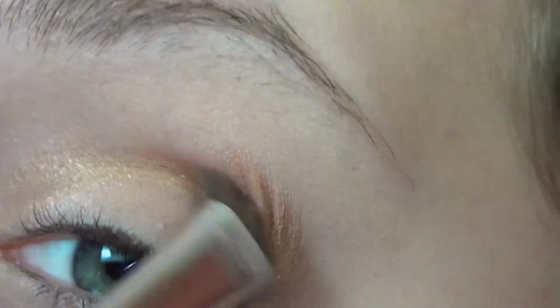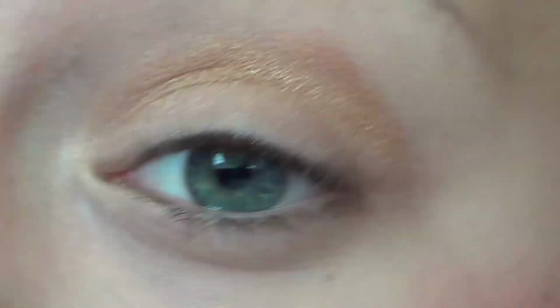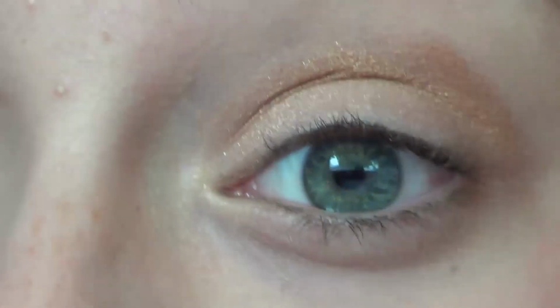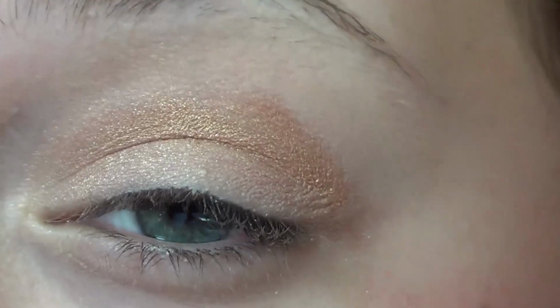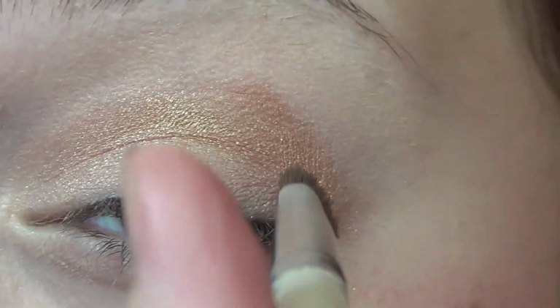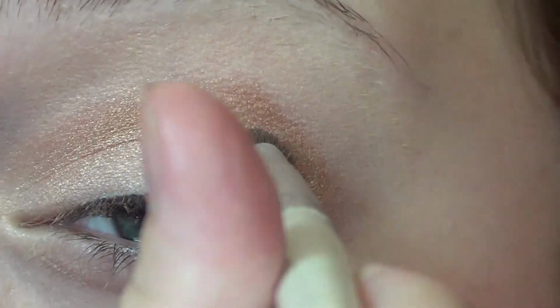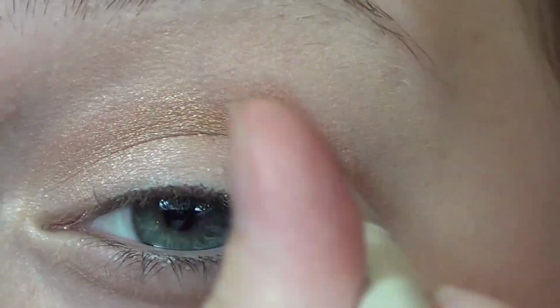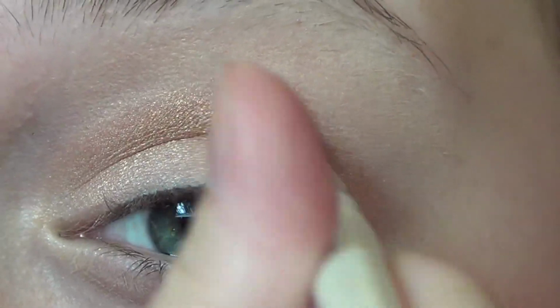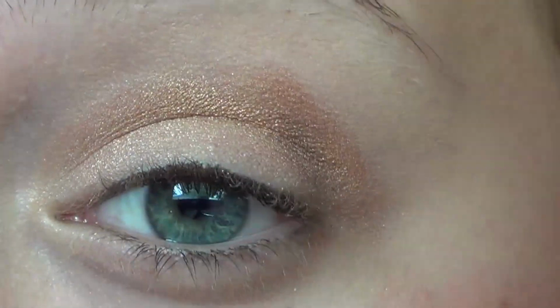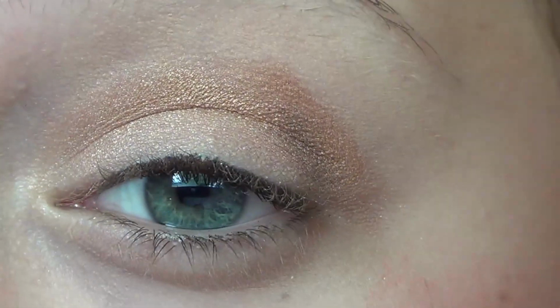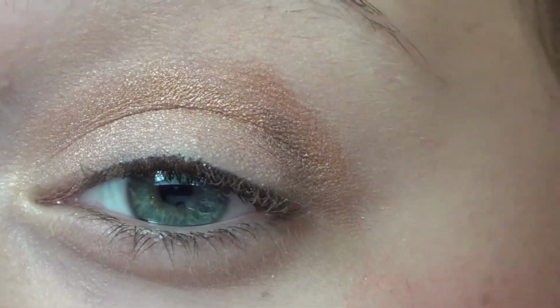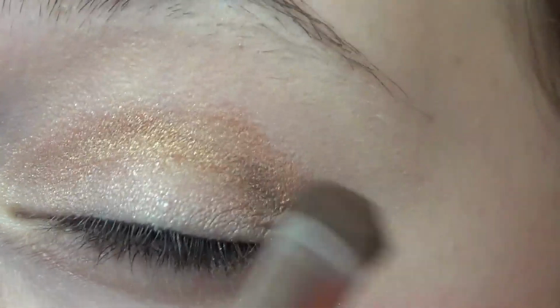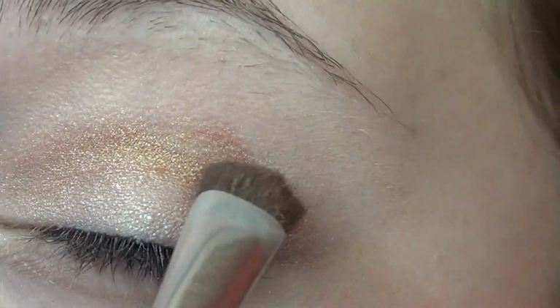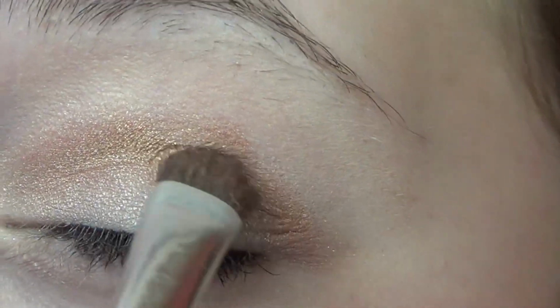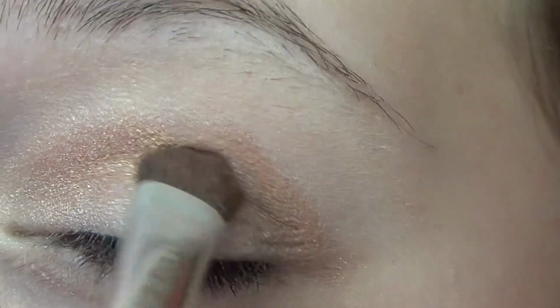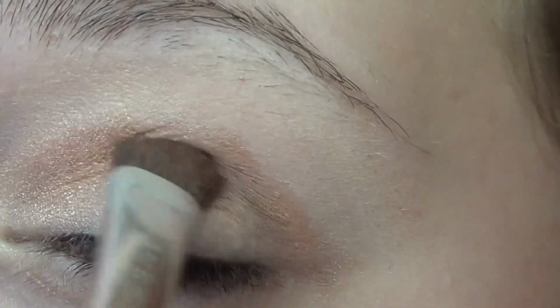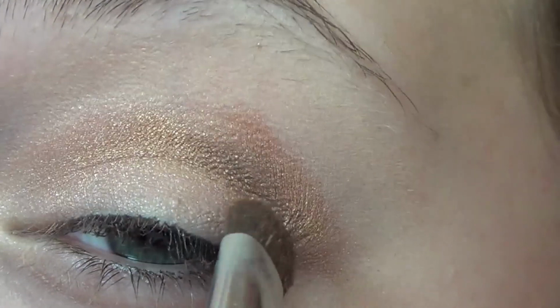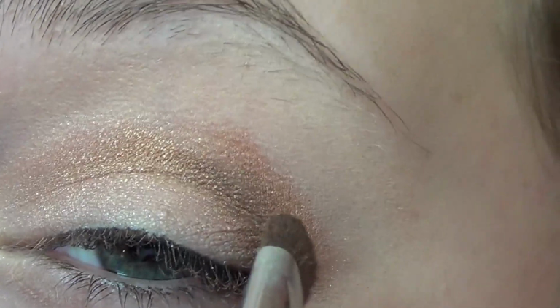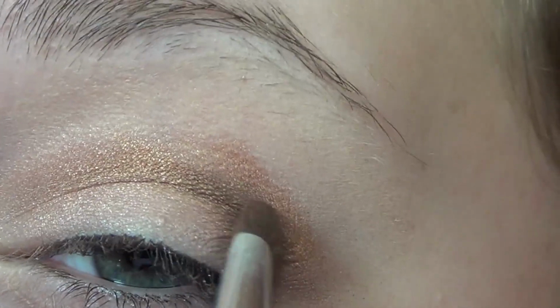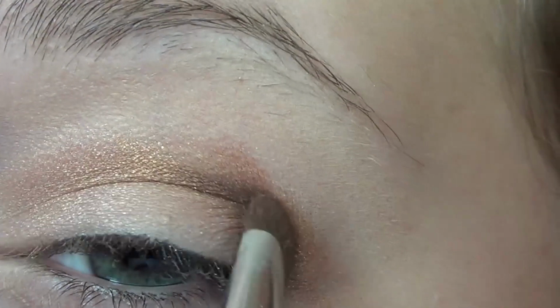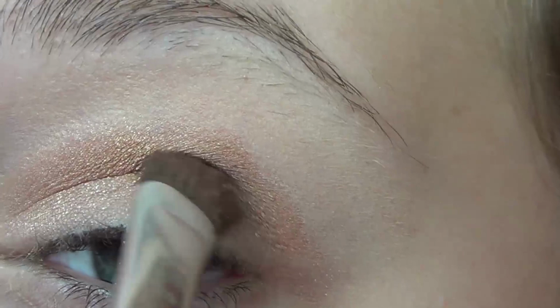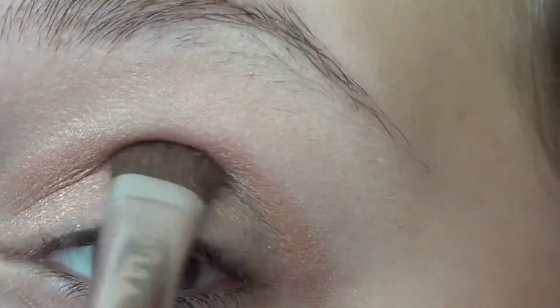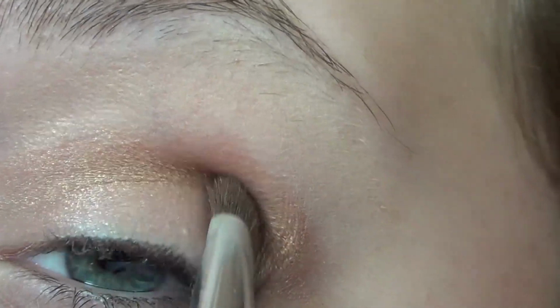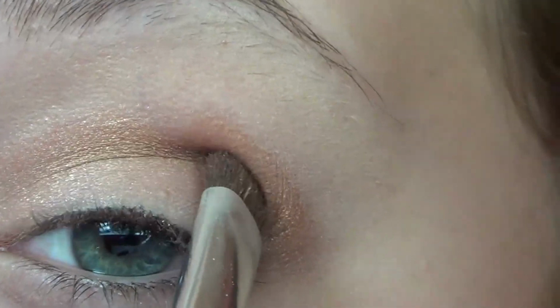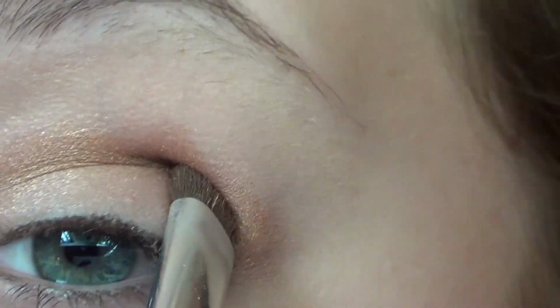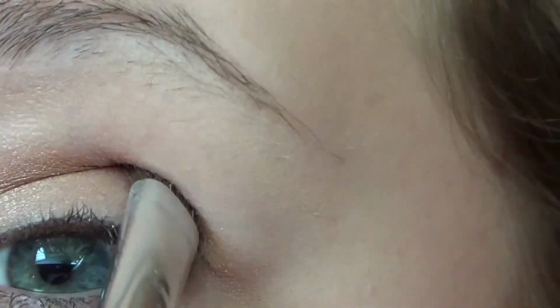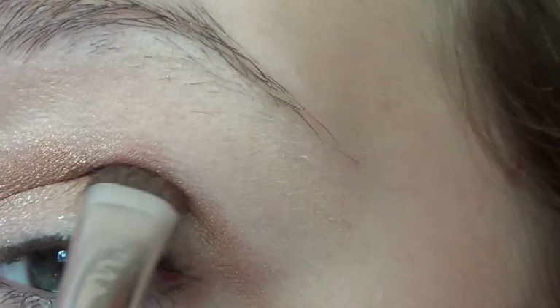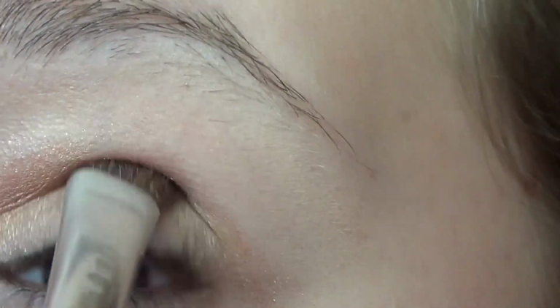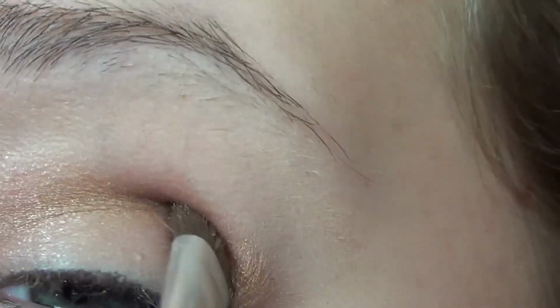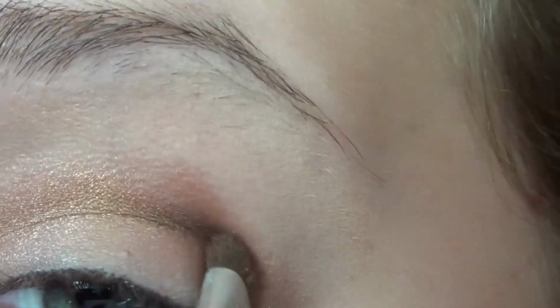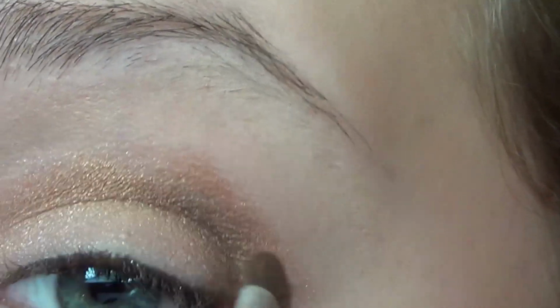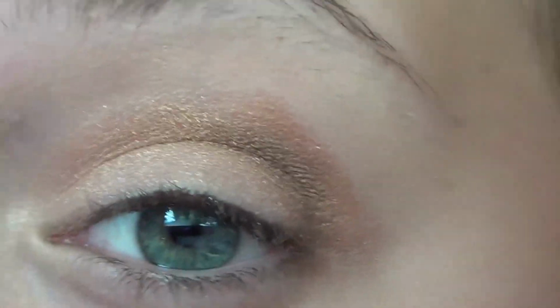Next, I'm going in with the same brush and packing a dark brown color into kind of the inner V, and I'm going to blend everything out with a fluffy blending brush.